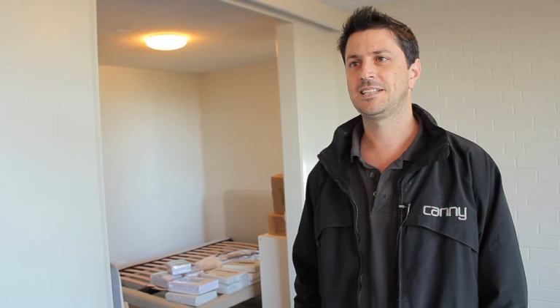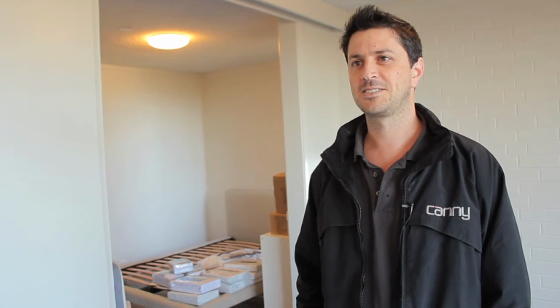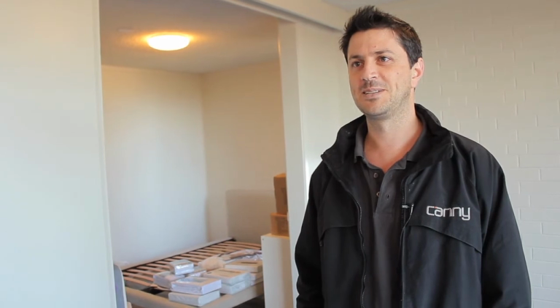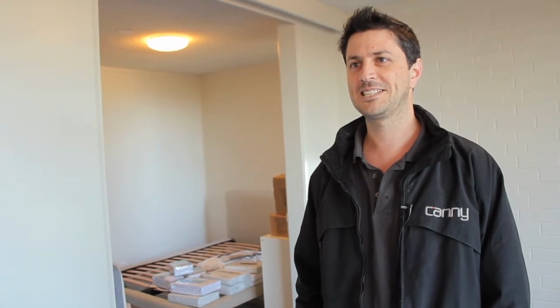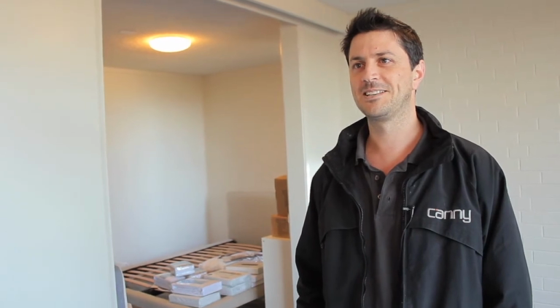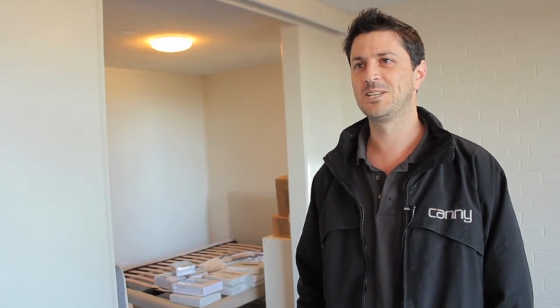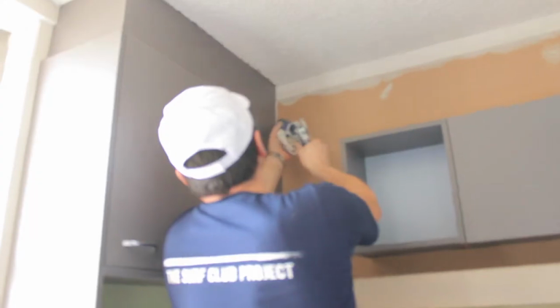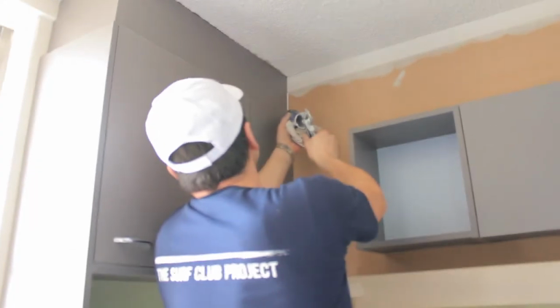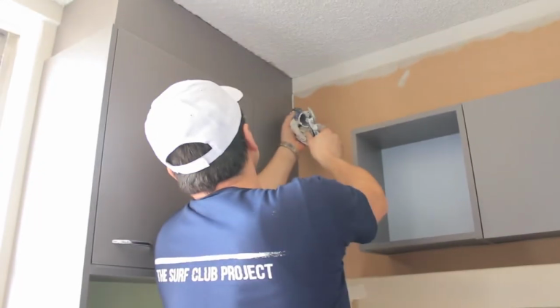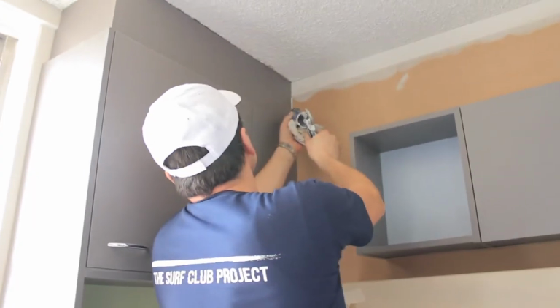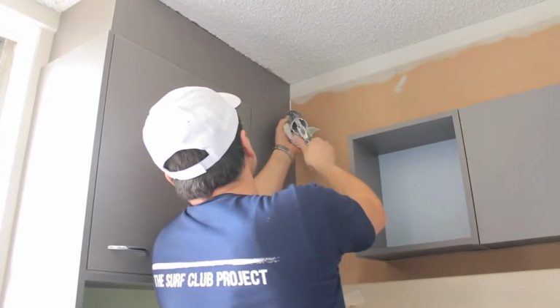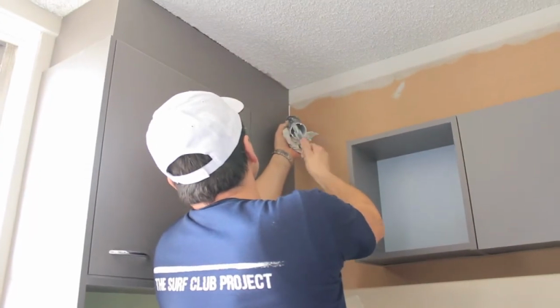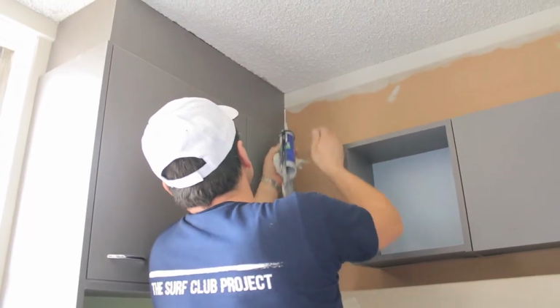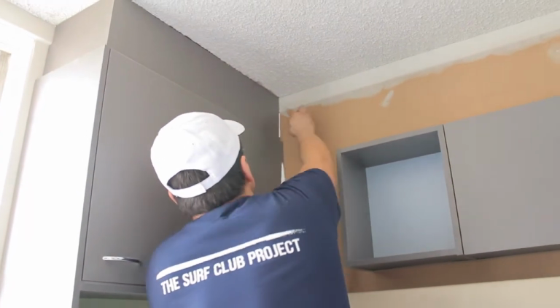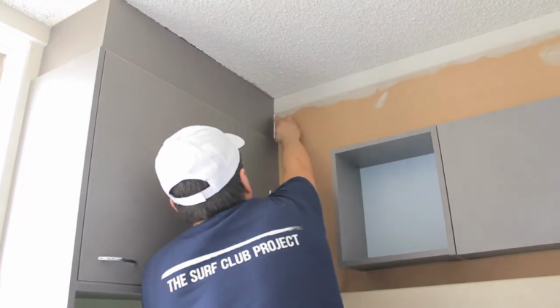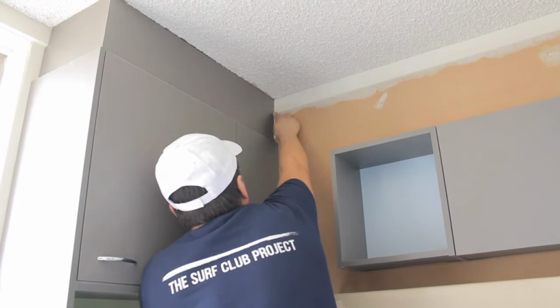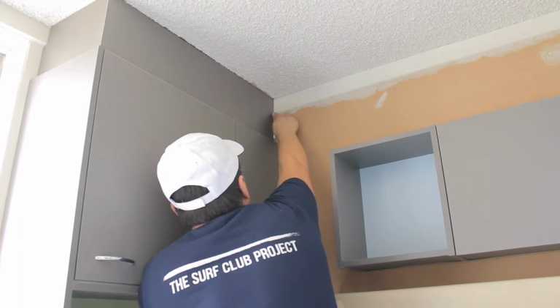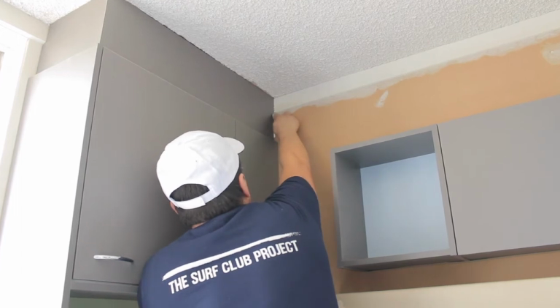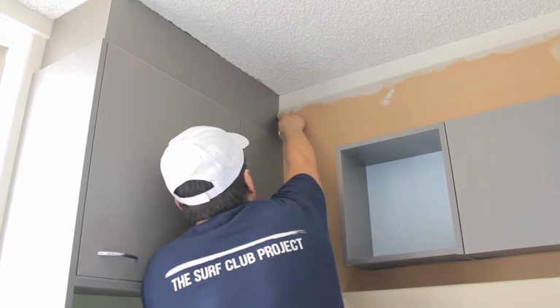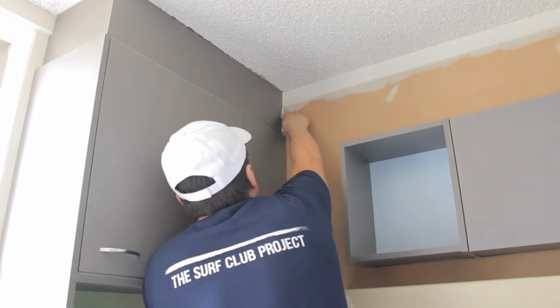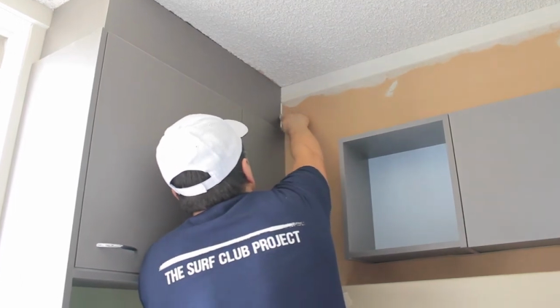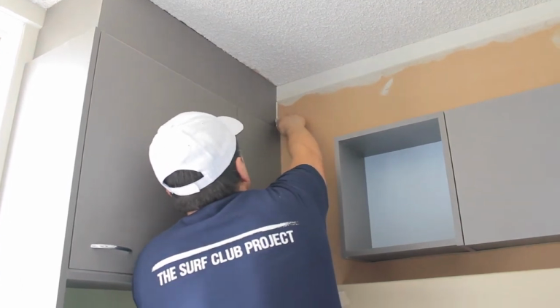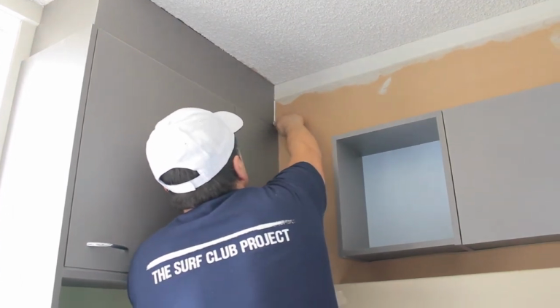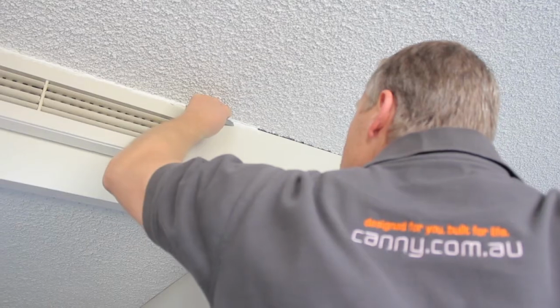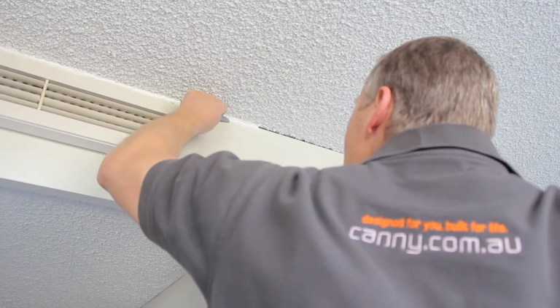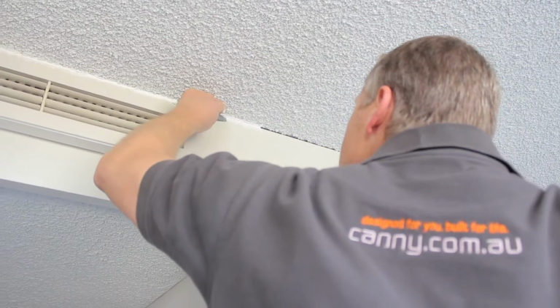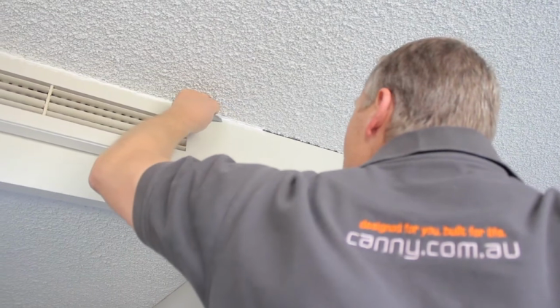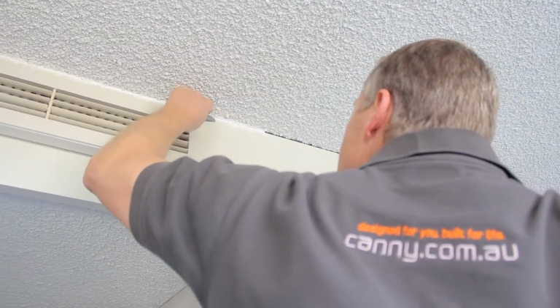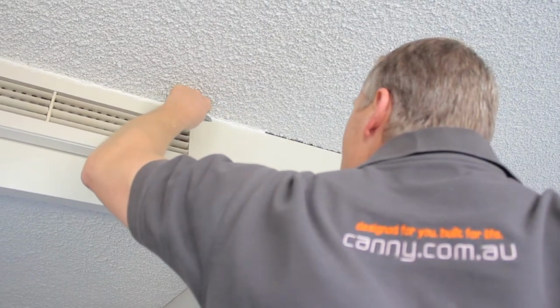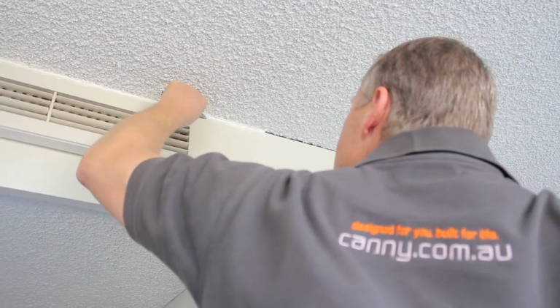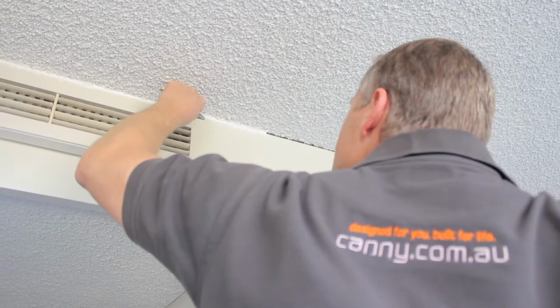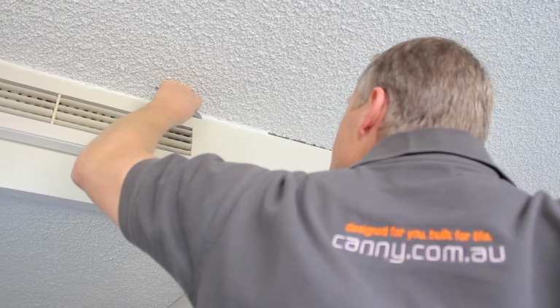XL Seal have been excellent. They've brought in a couple of guys to do all our caulking — finishing off our tiles to our bench tops and just general caulking around the apartments to finish them off nicely.